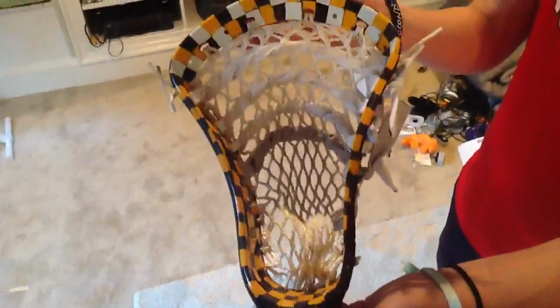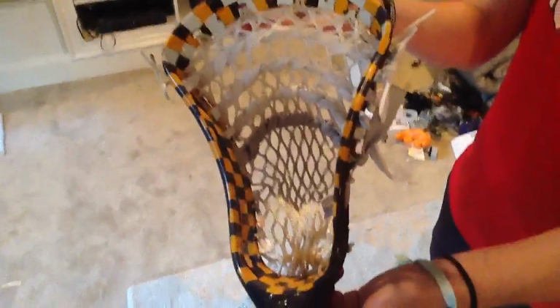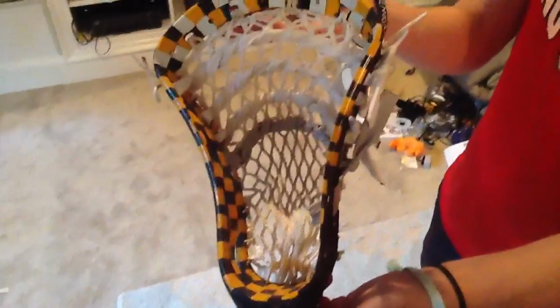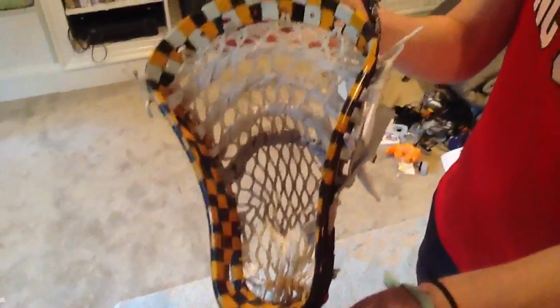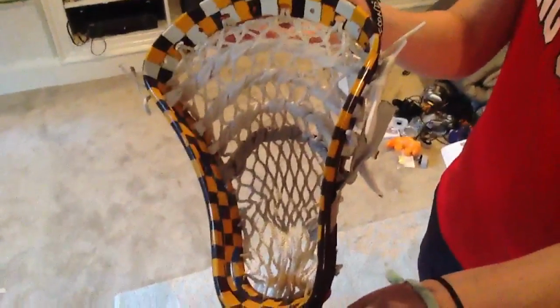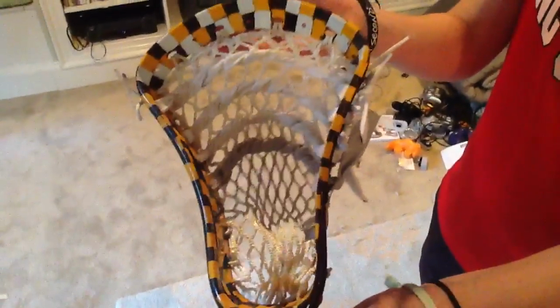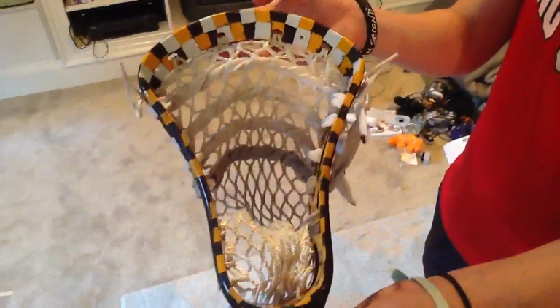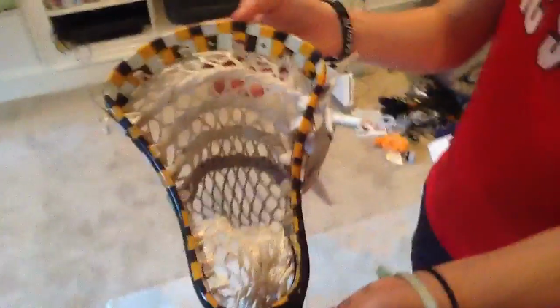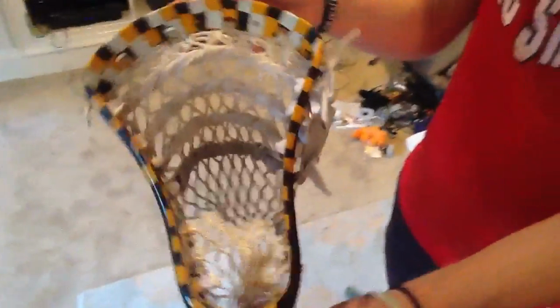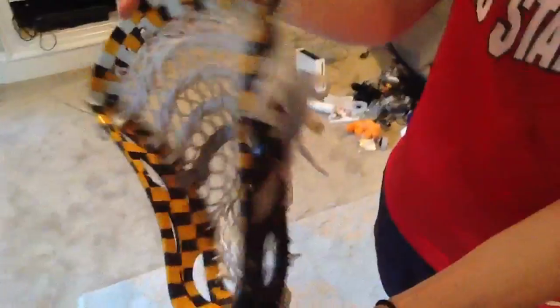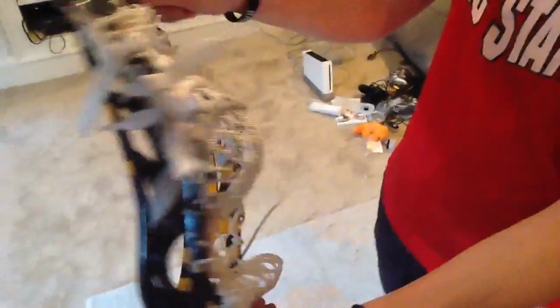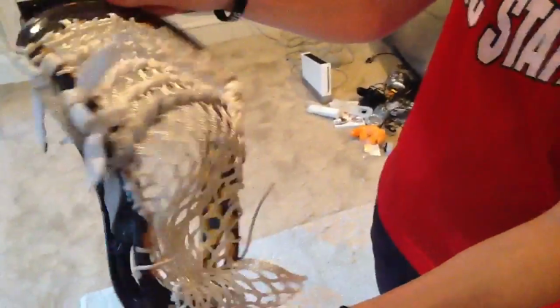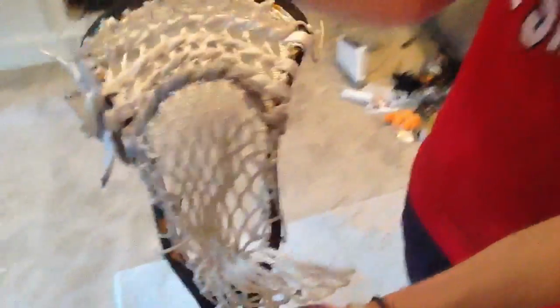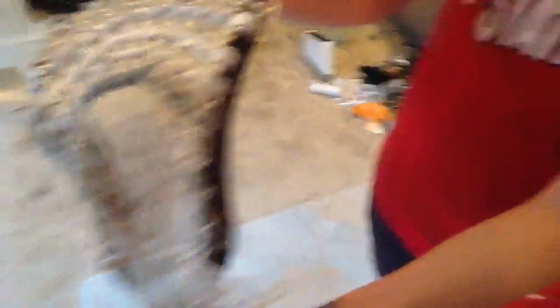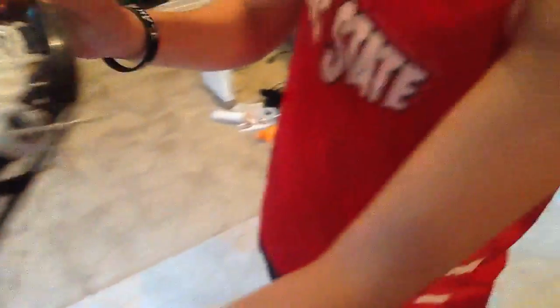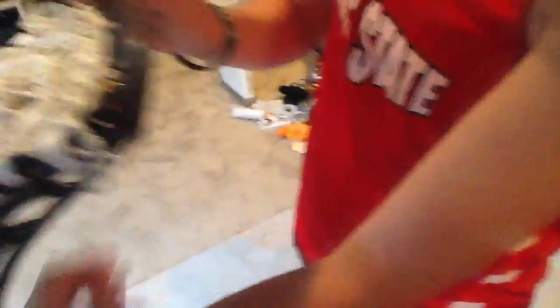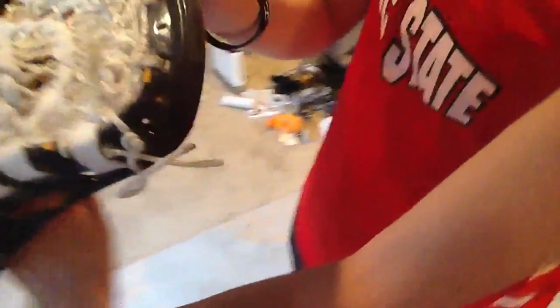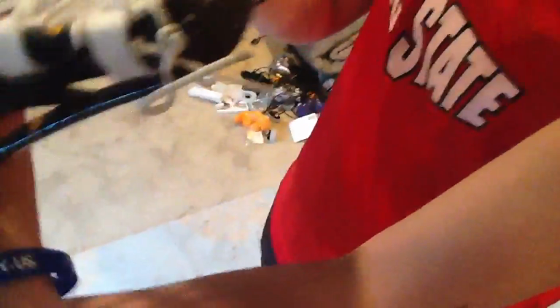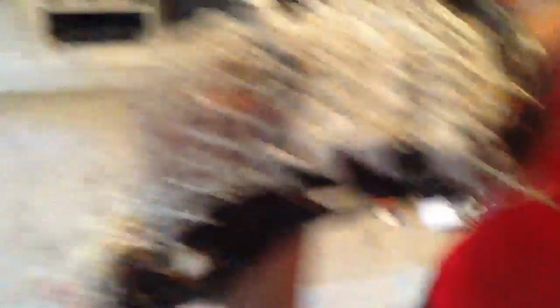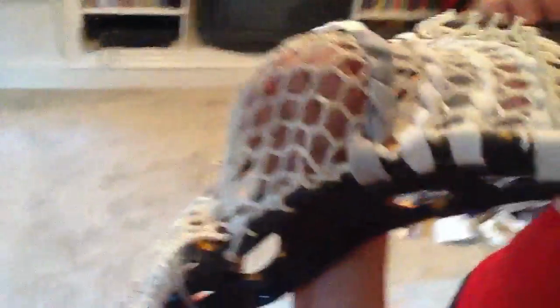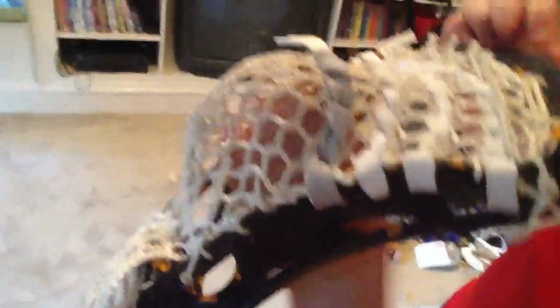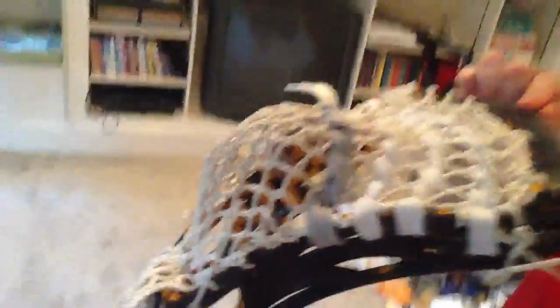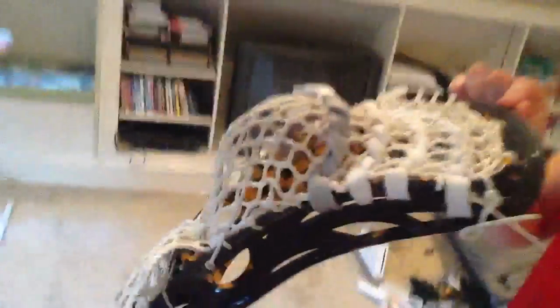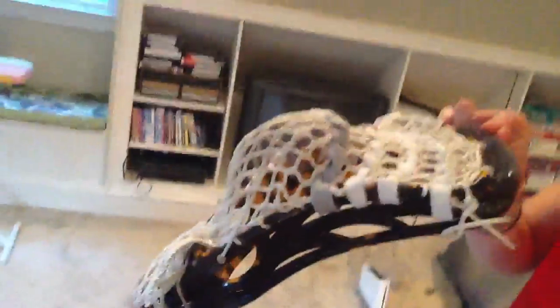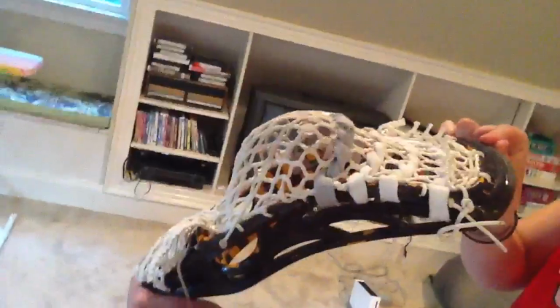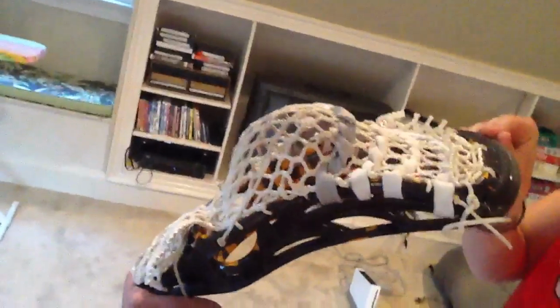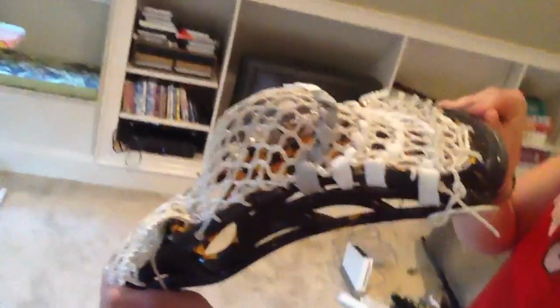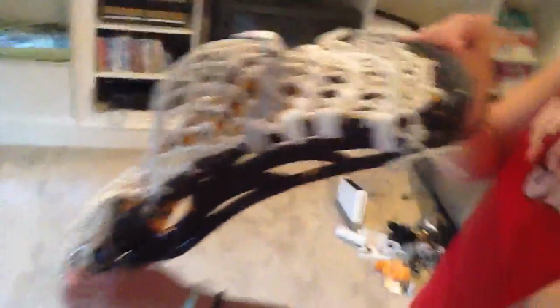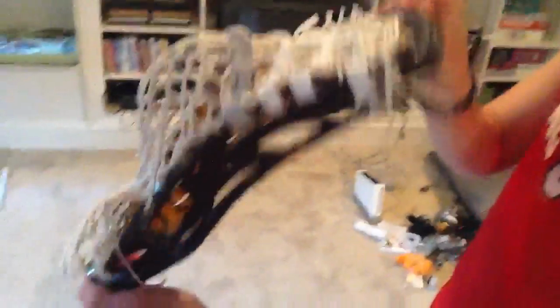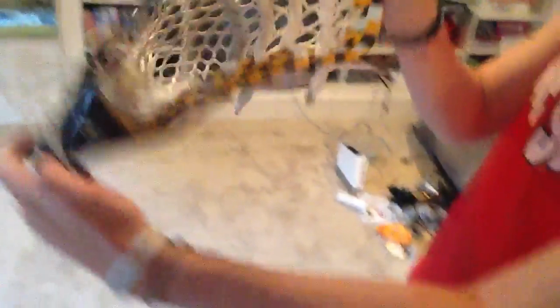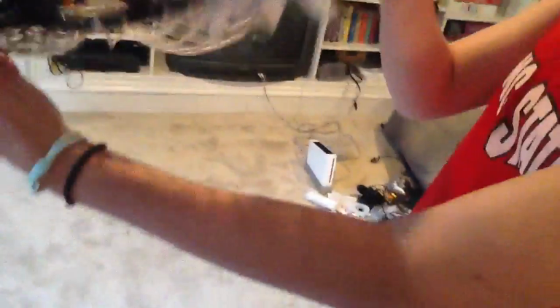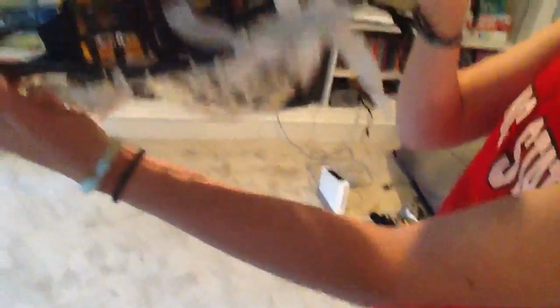So it has a Mark Matthews pocket. If you see the side, pound that pocket in. It's got a gray pocket and gray hold.